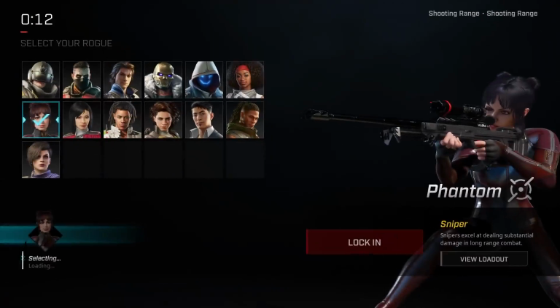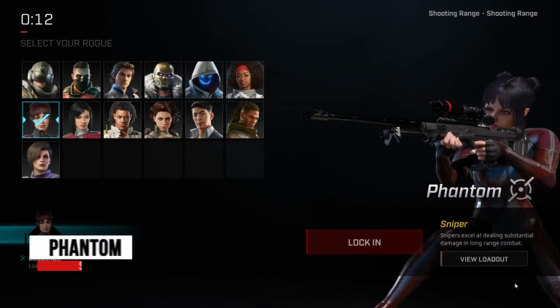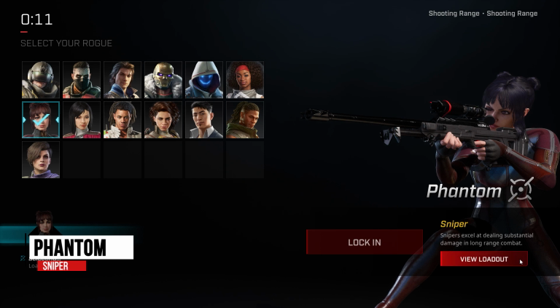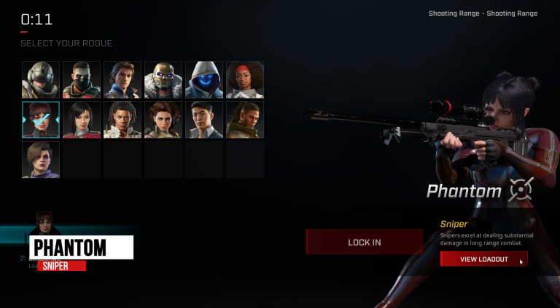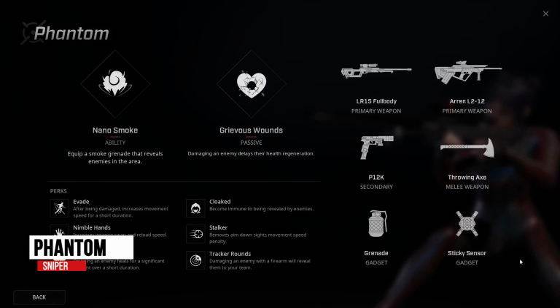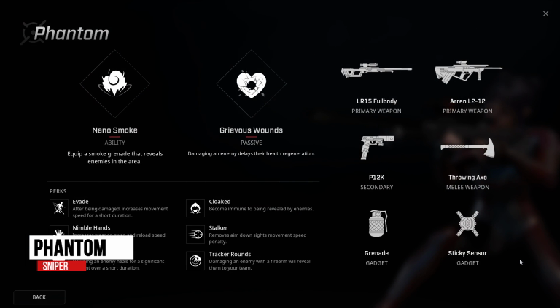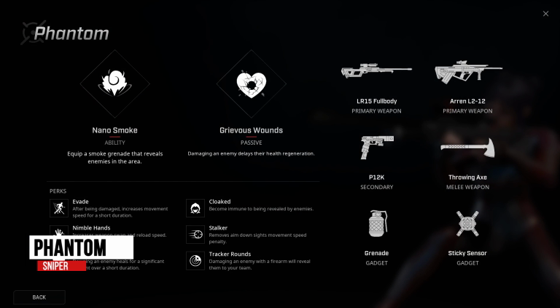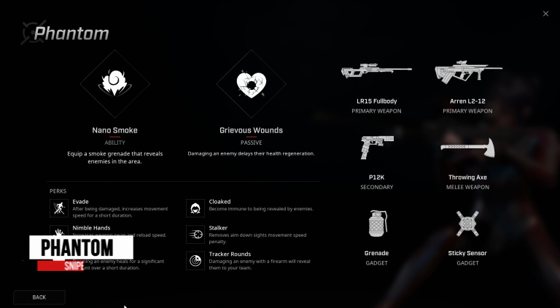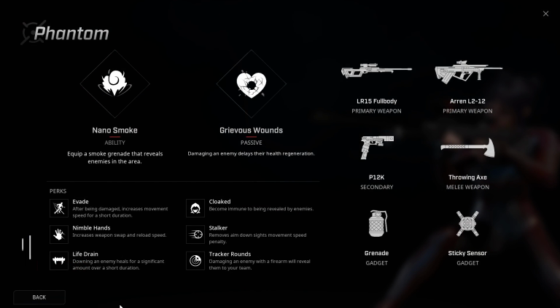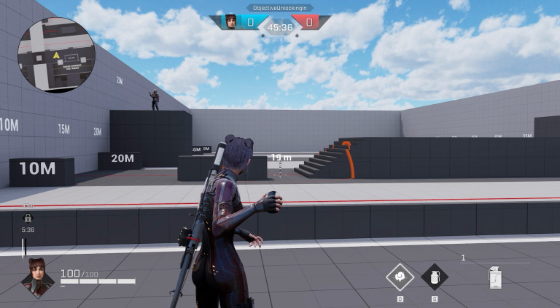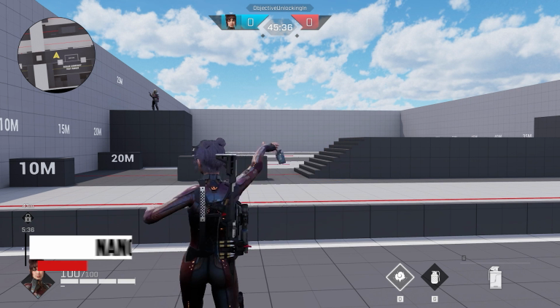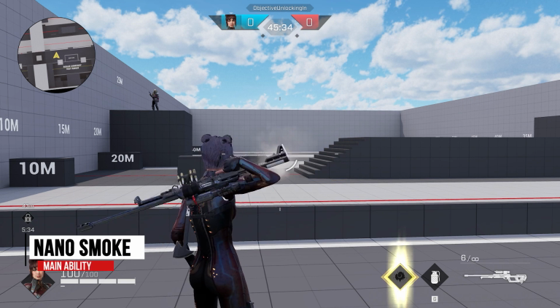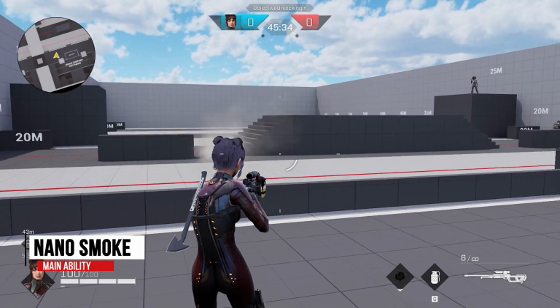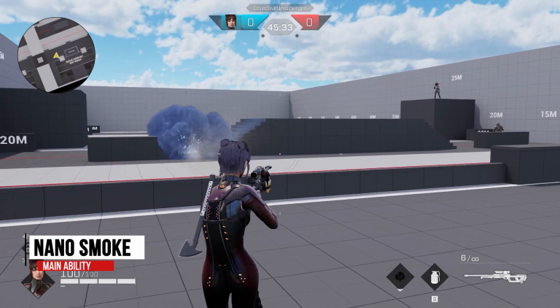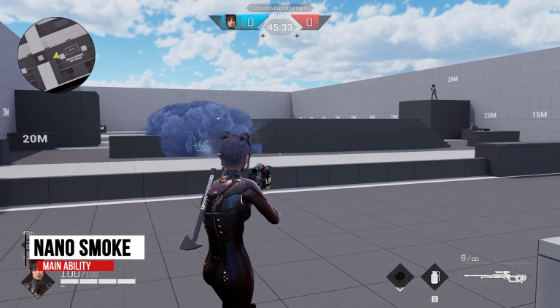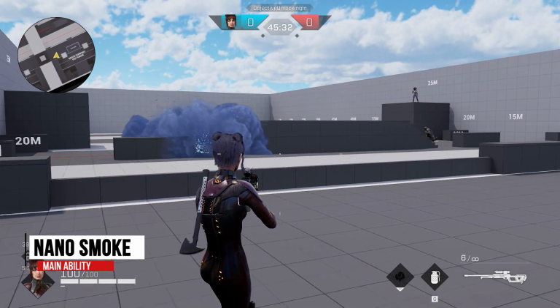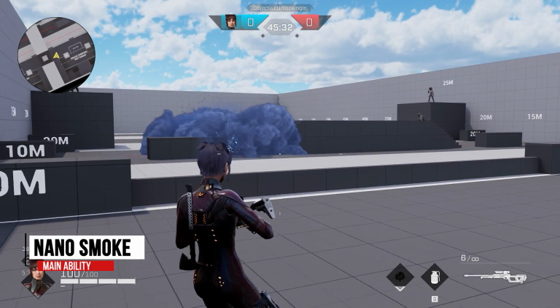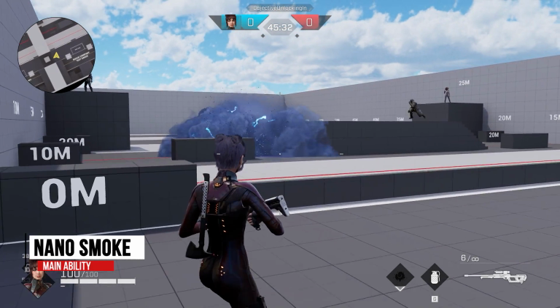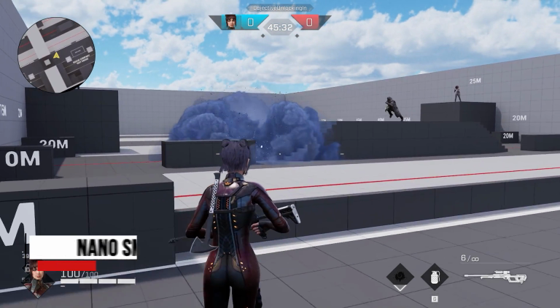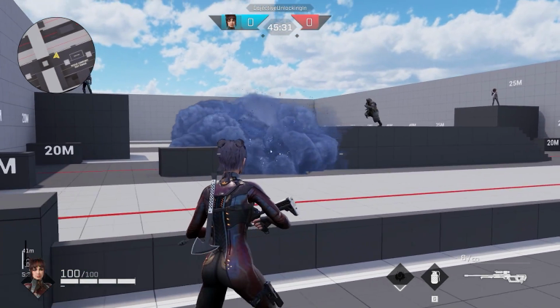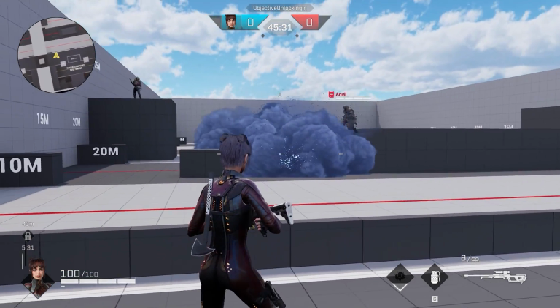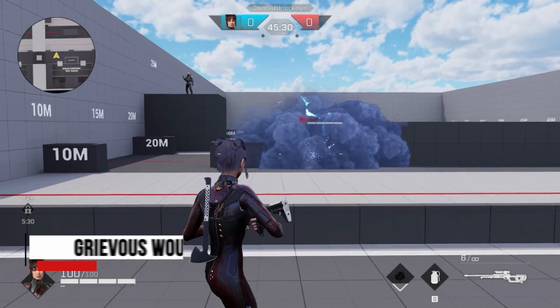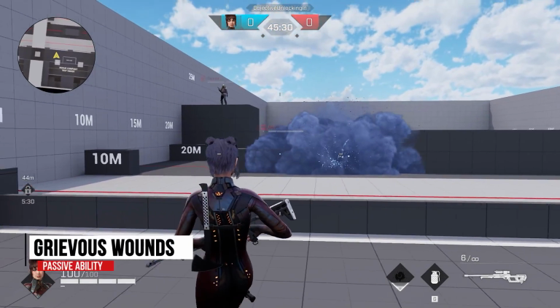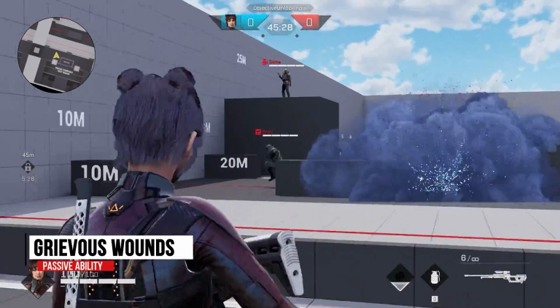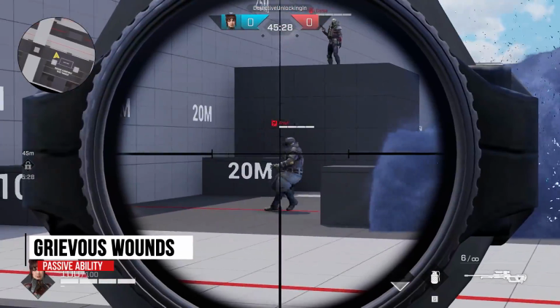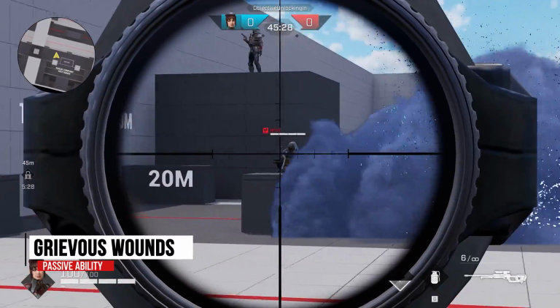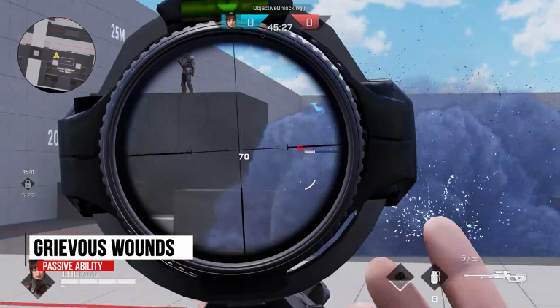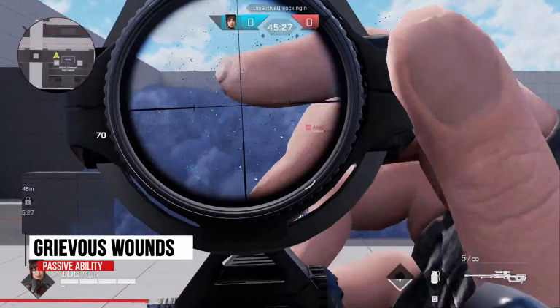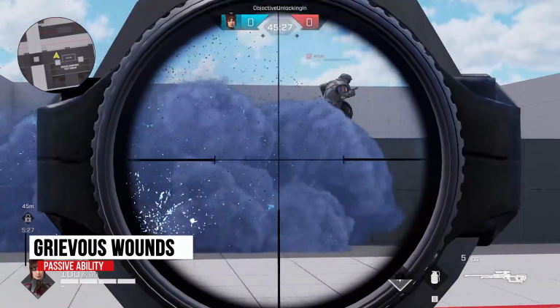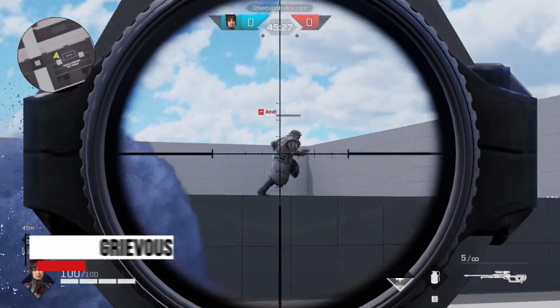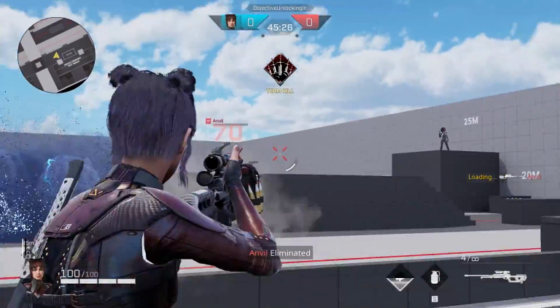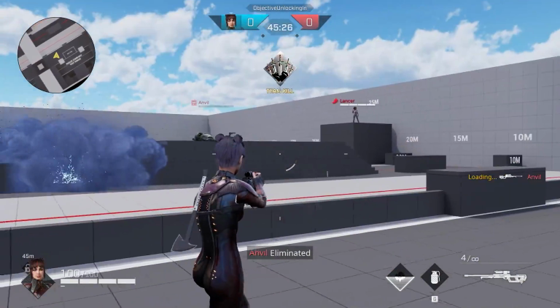Phantom is a sniper that is a wonderful choice for long-range combat. Her main ability, Nano Smoke, utilizes a smoke grenade to obscure her and her teammates' positions while also revealing enemies in the area. Phantom's passive ability, Grievous Wounds, delays an enemy's health regen when damaged by Phantom.